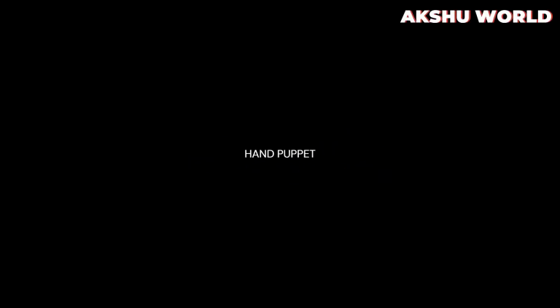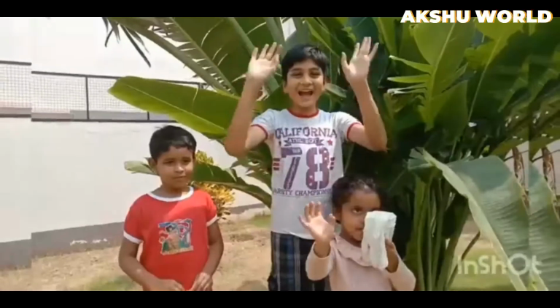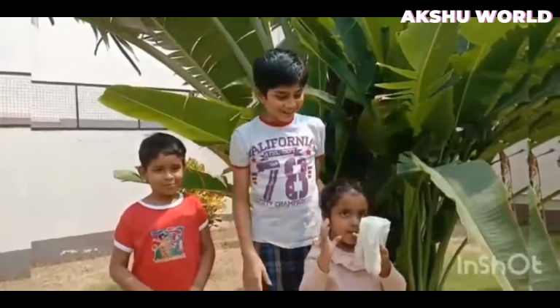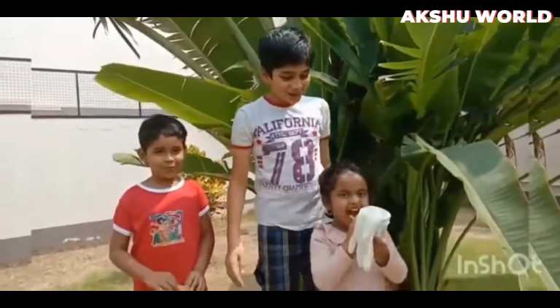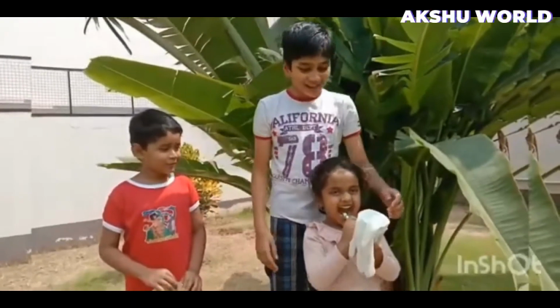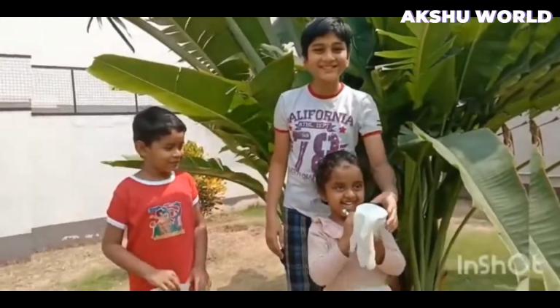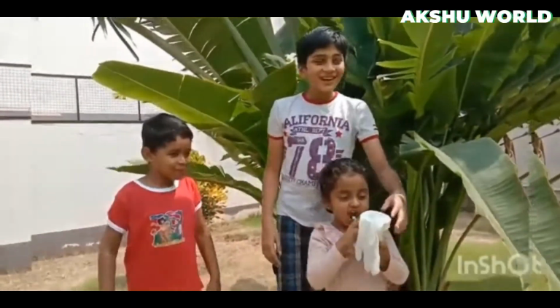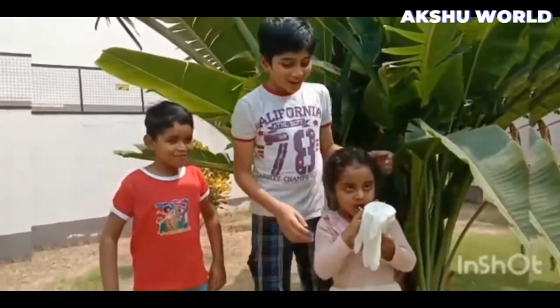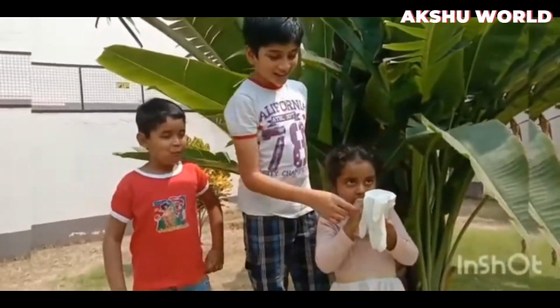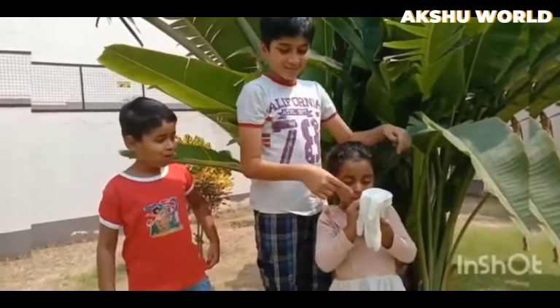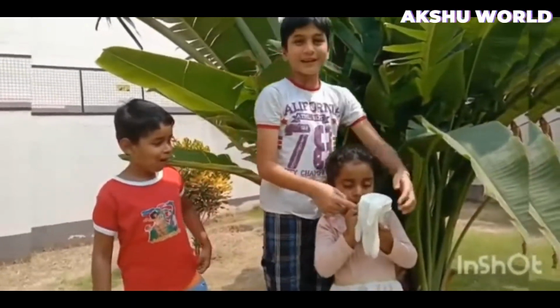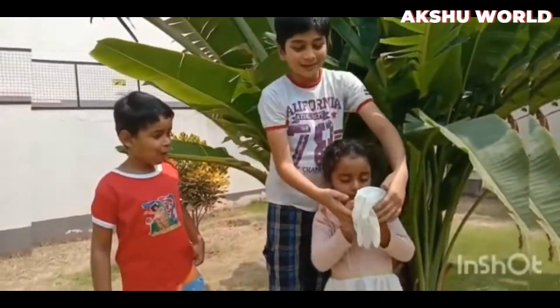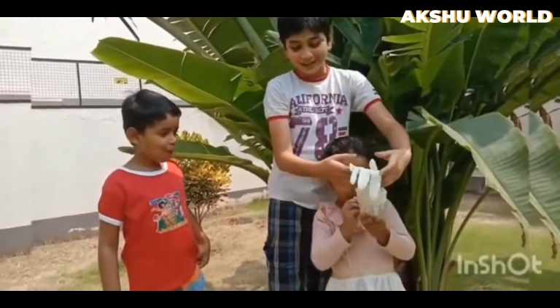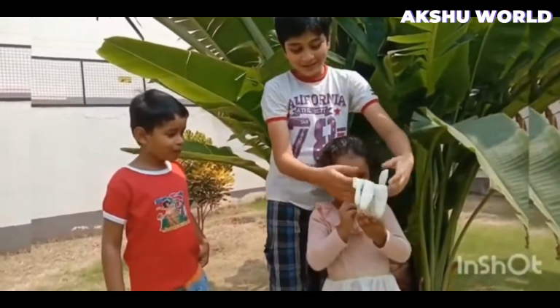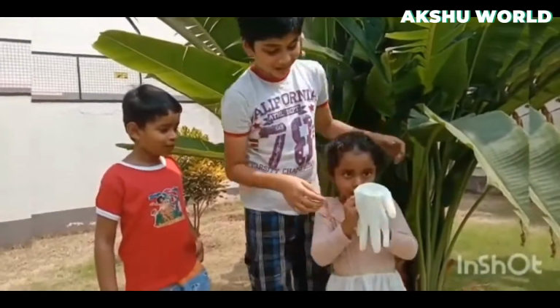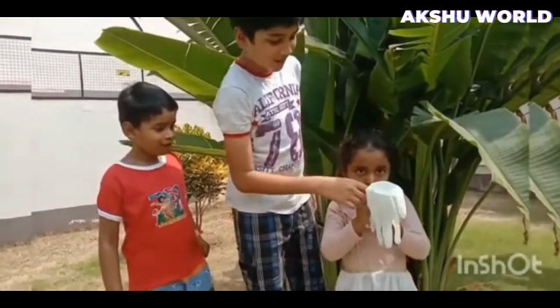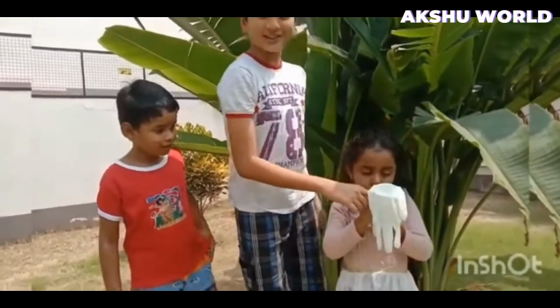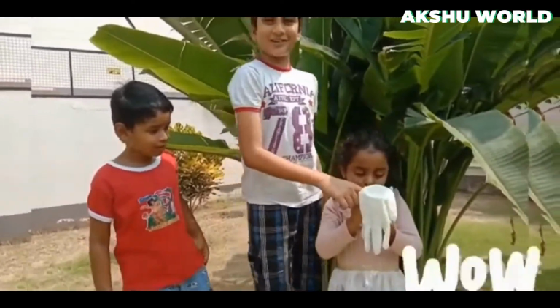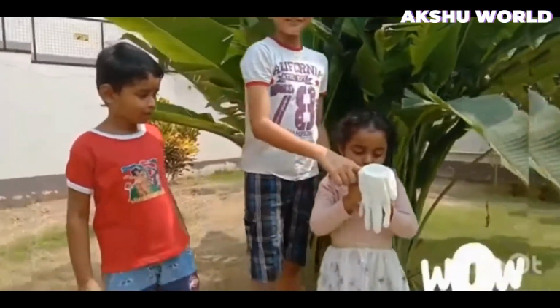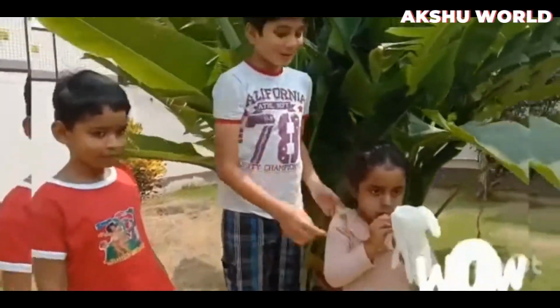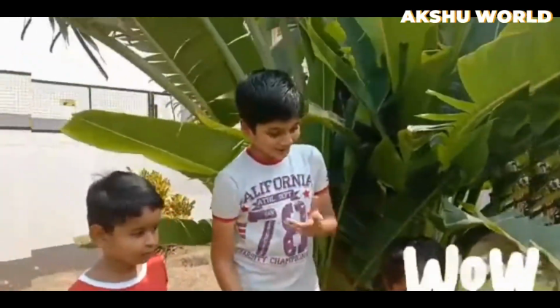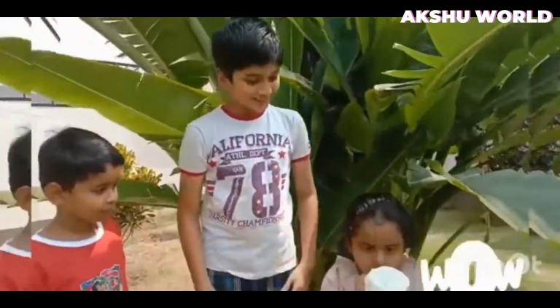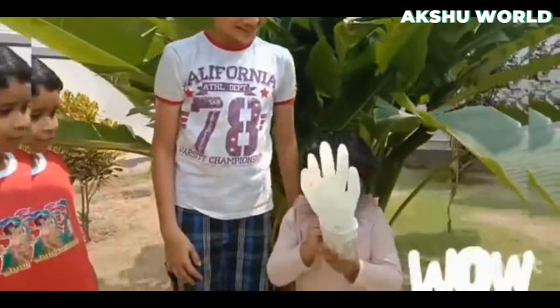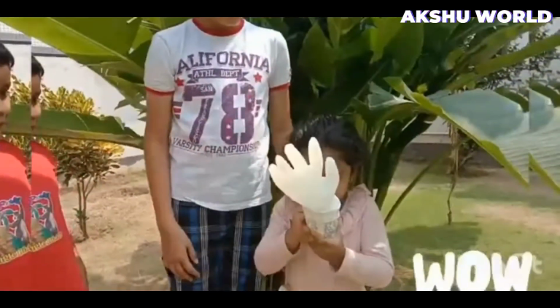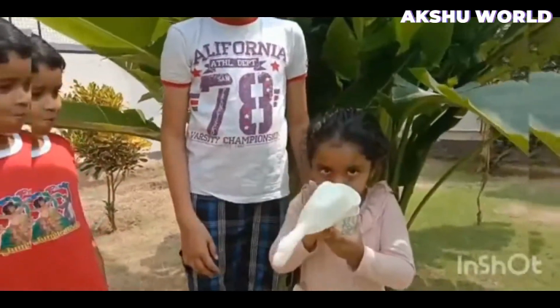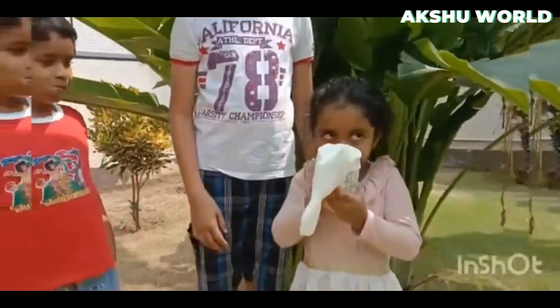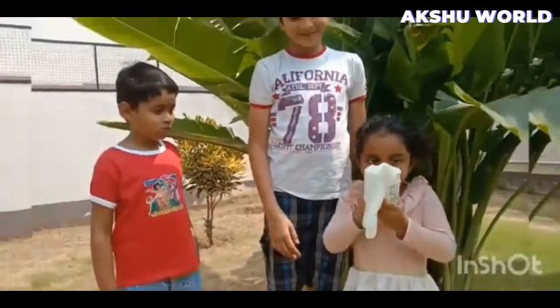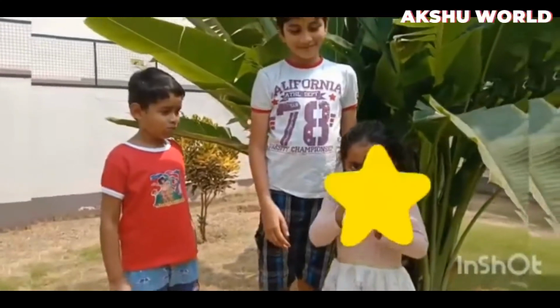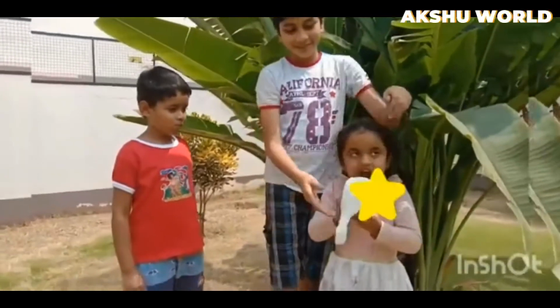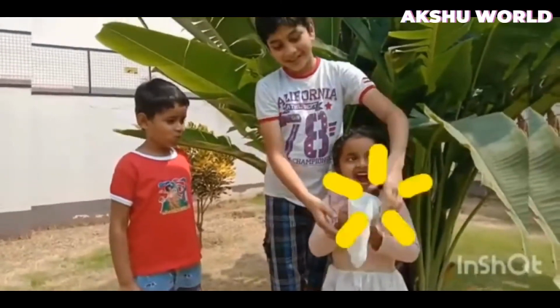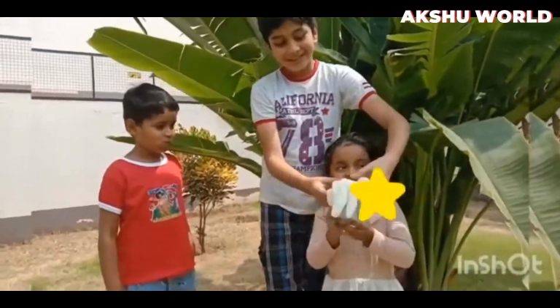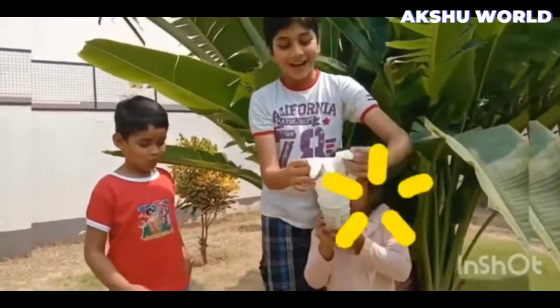Hi! All you need is a paper cup, a glove, a rubber glove, and a straw. Look, Shira! Hi!